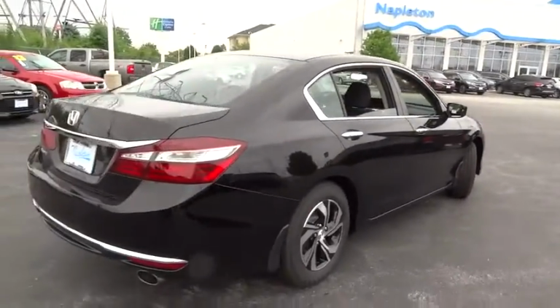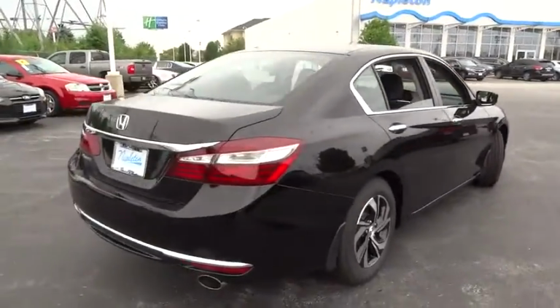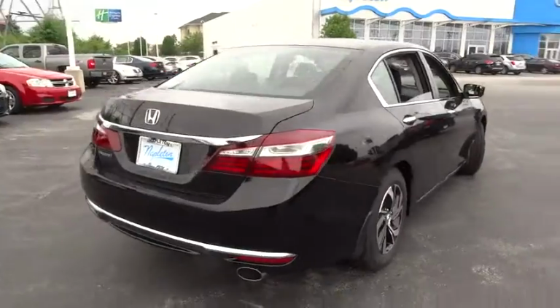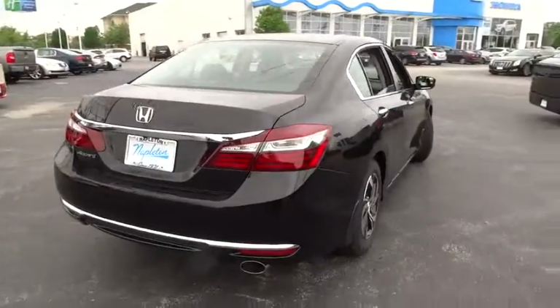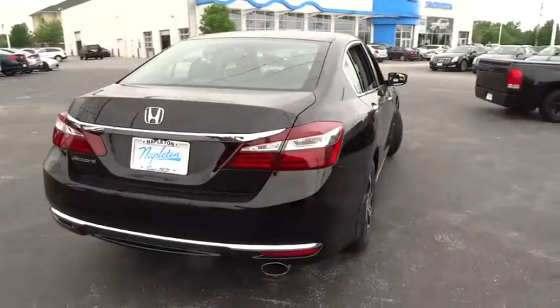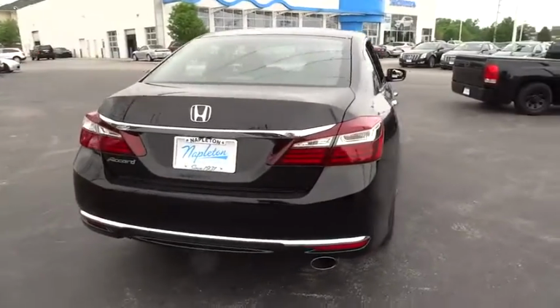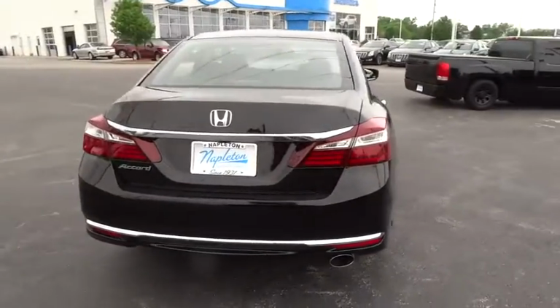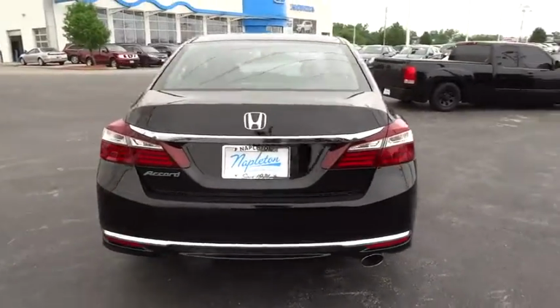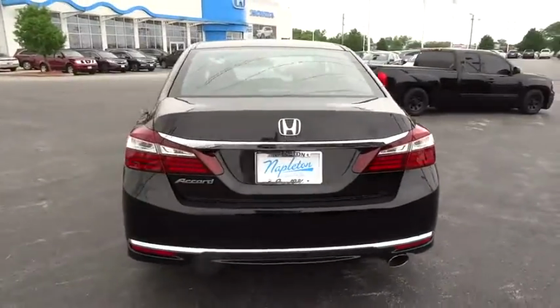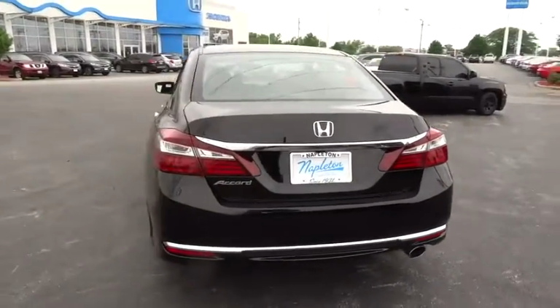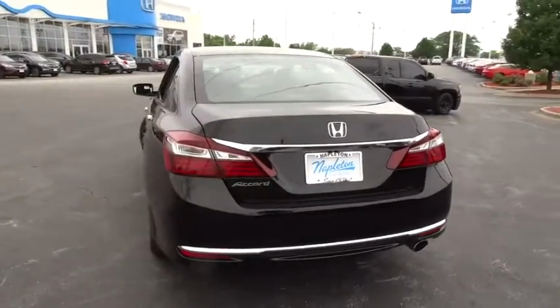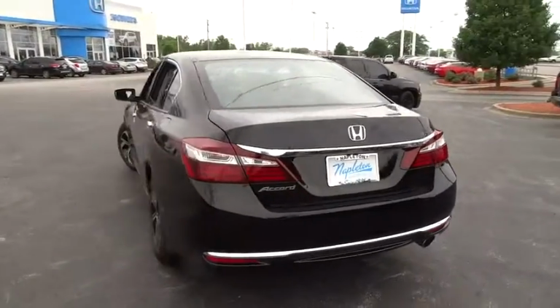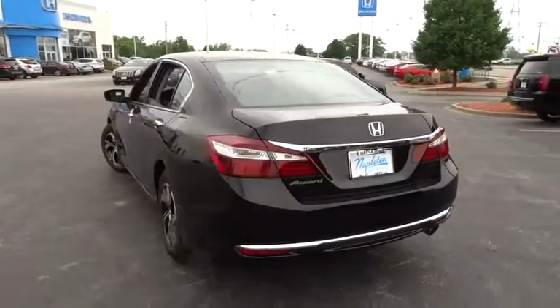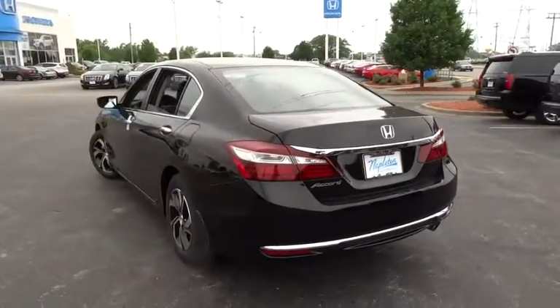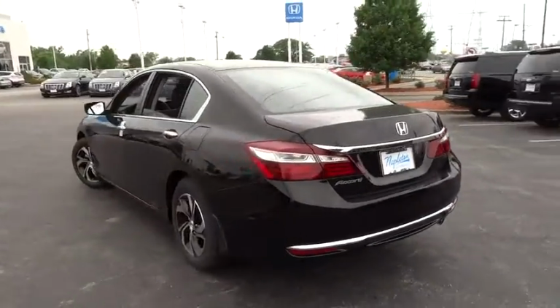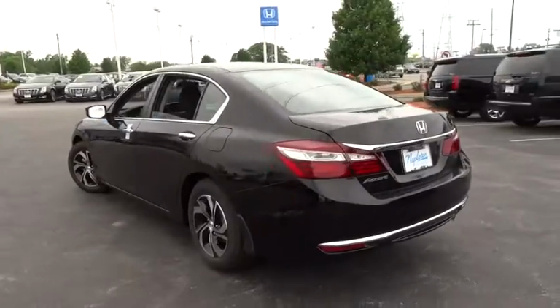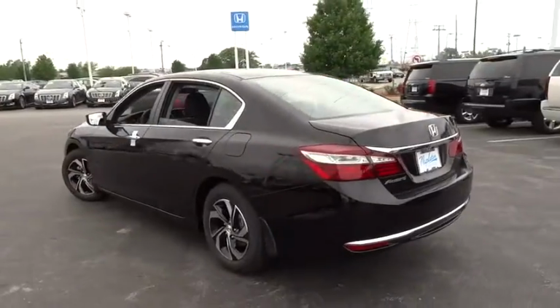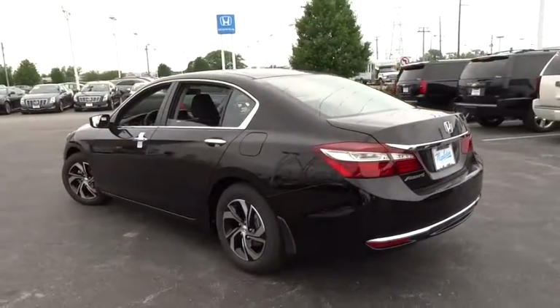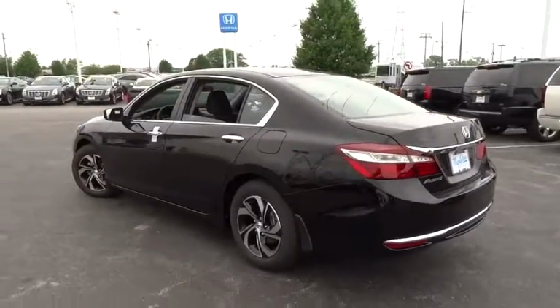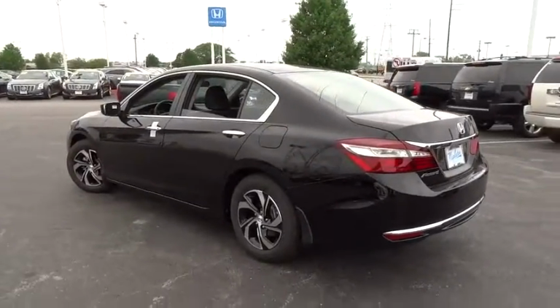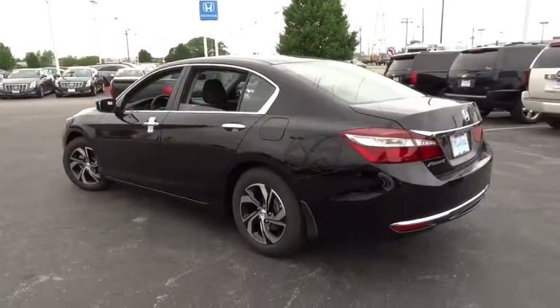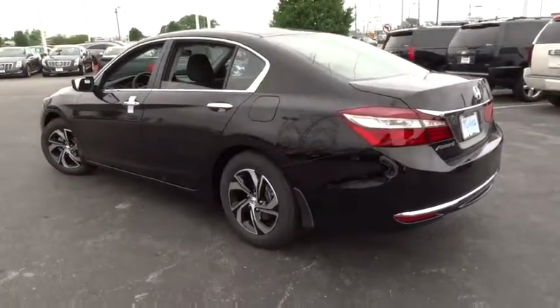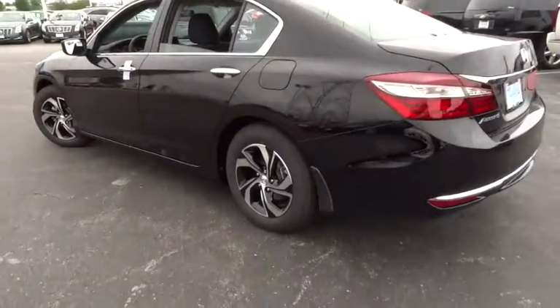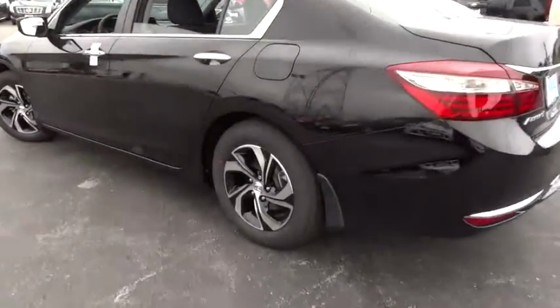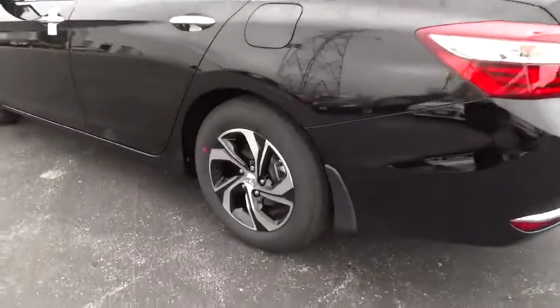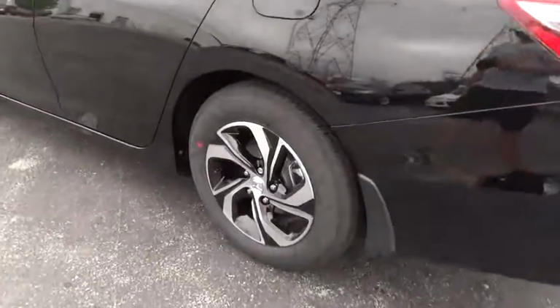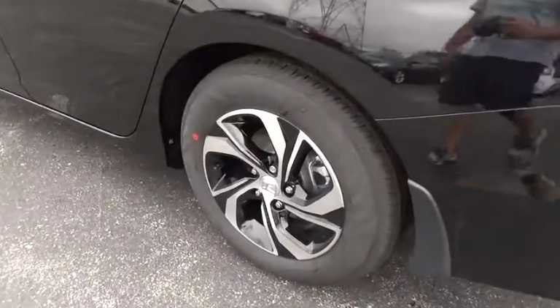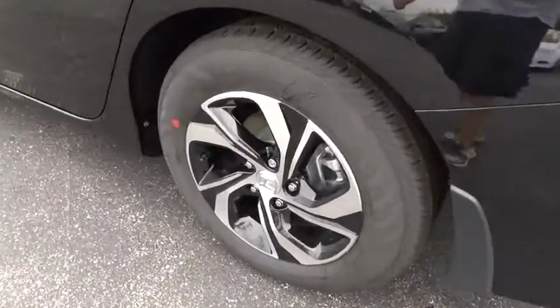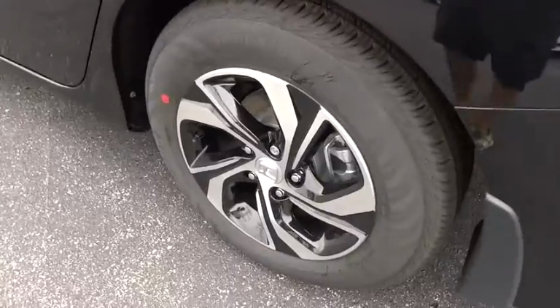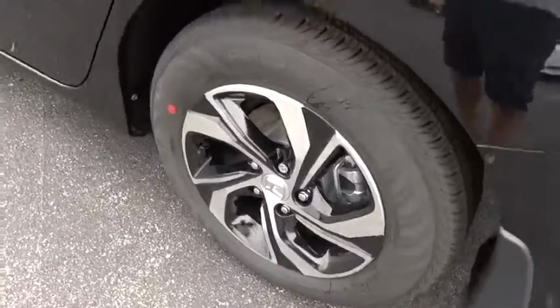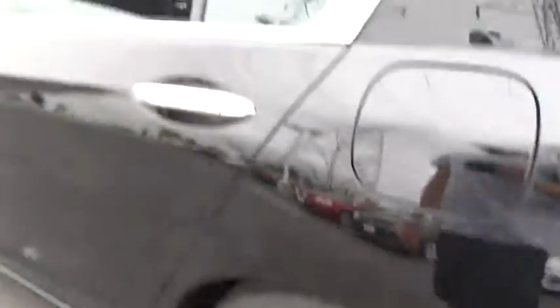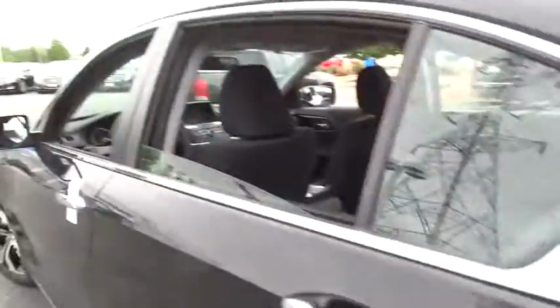CD player, rear window defroster, security system, trip computer, tachometer, brake assist, overhead console, panic alarm, remote keyless entry, tilt steering wheel, front bucket seats, cloth seat trim.